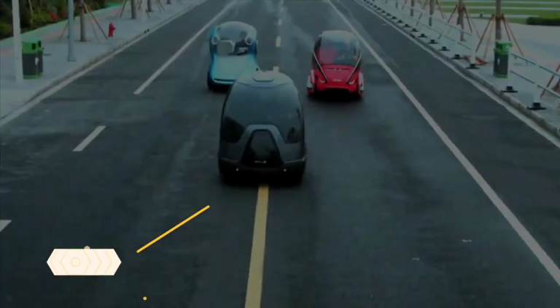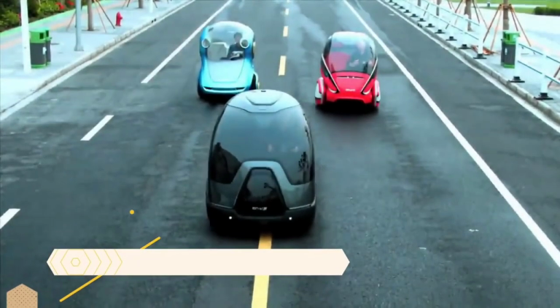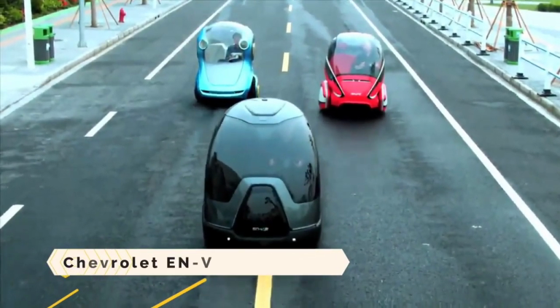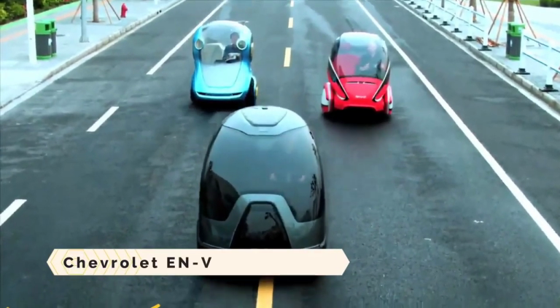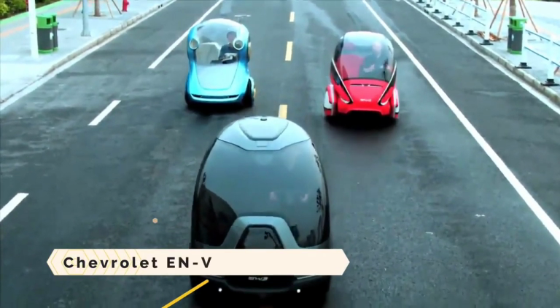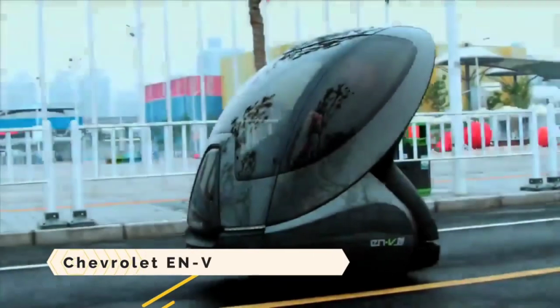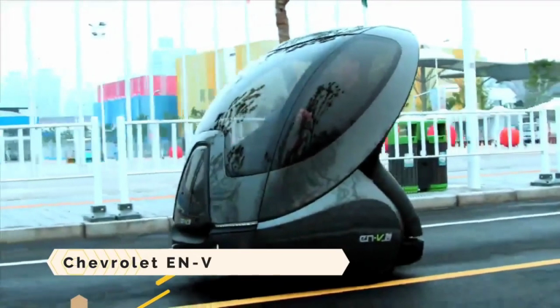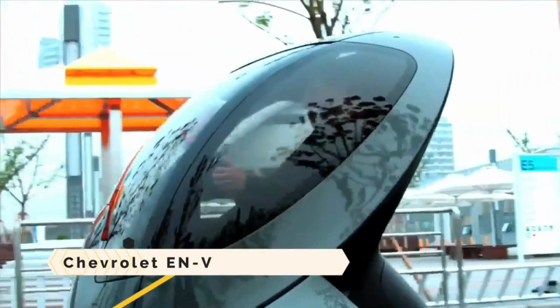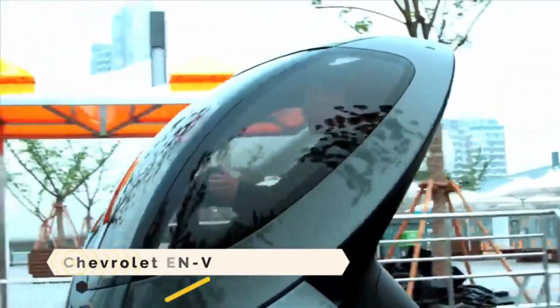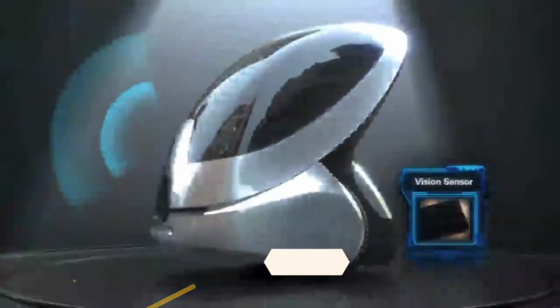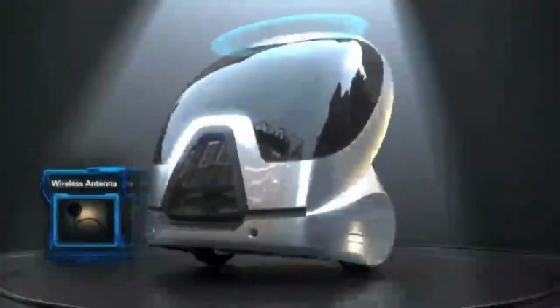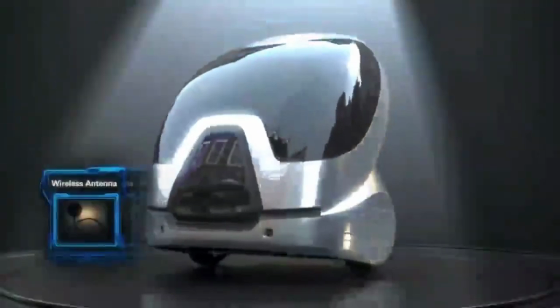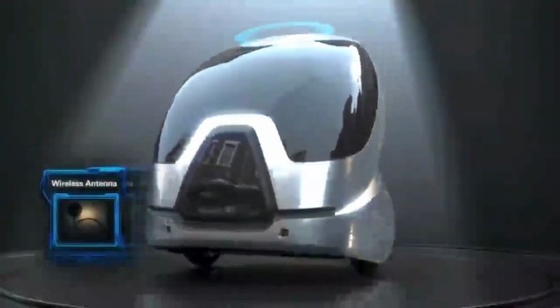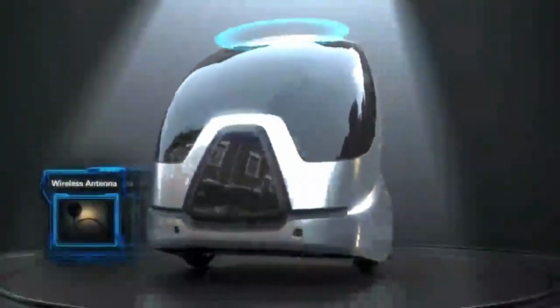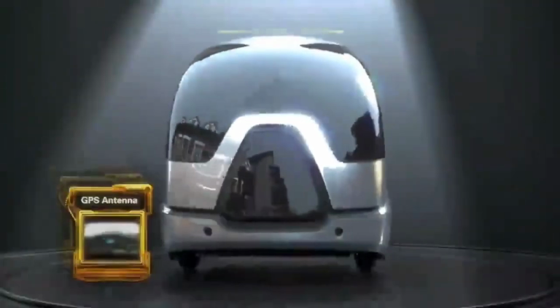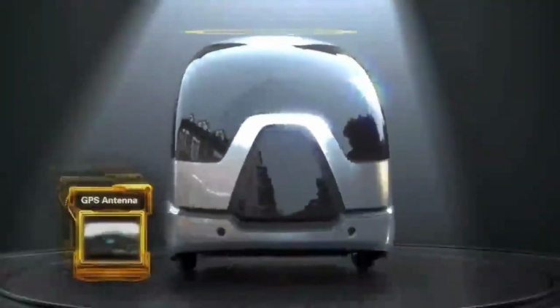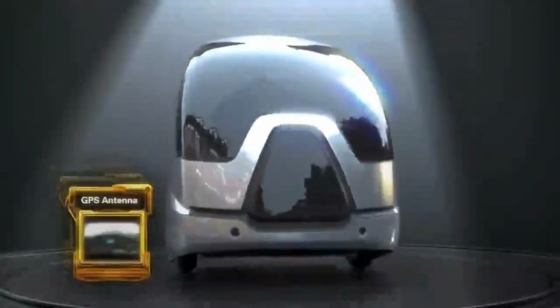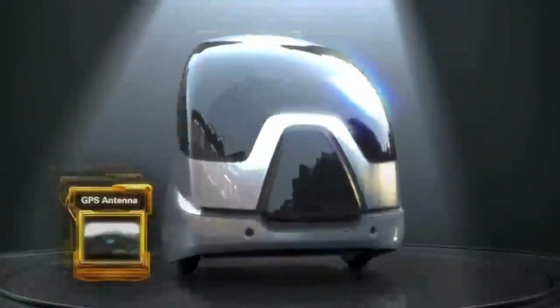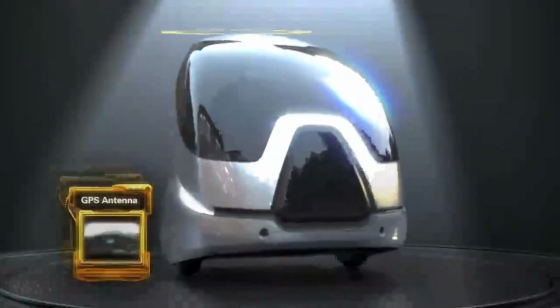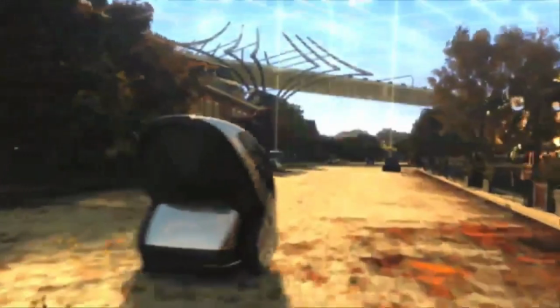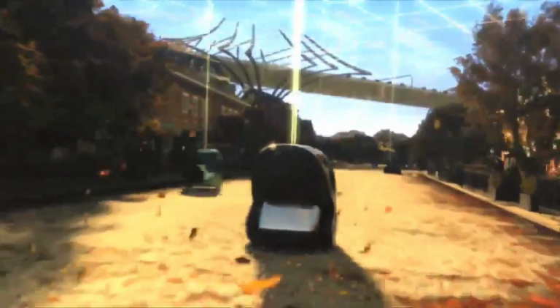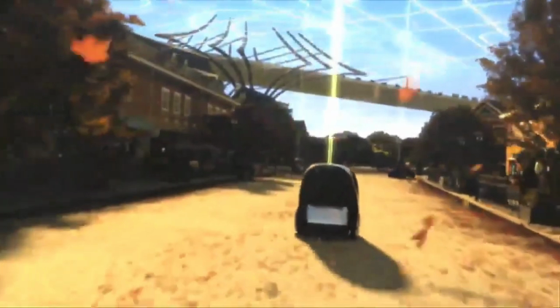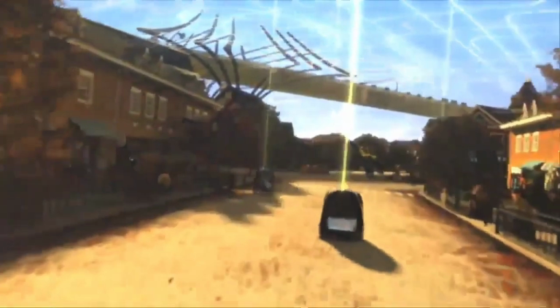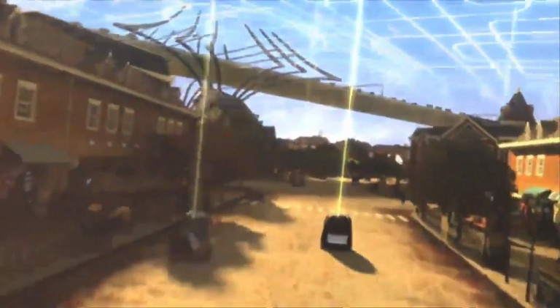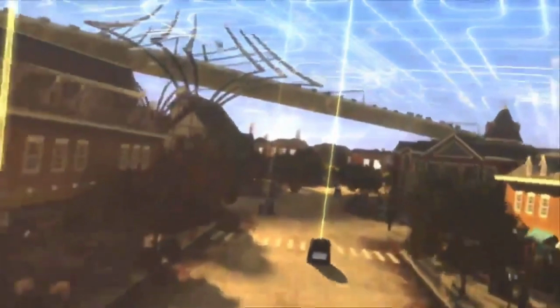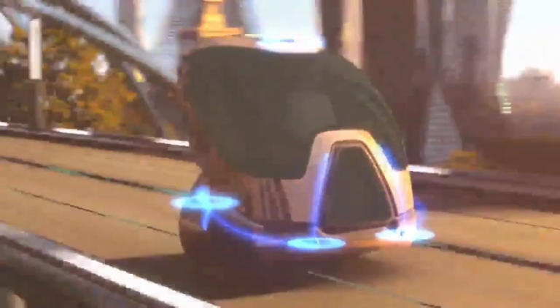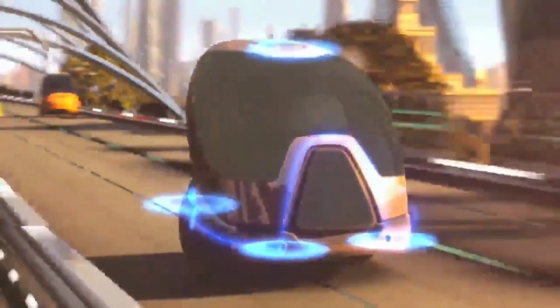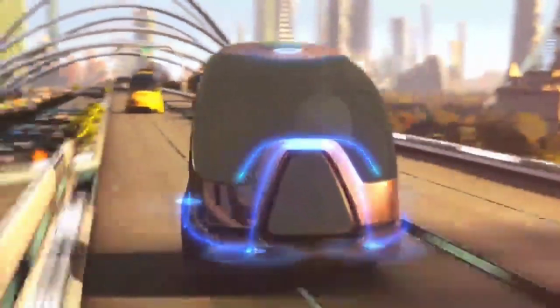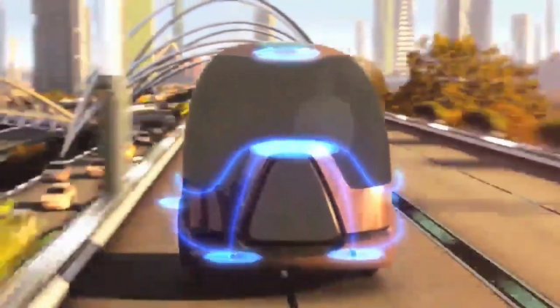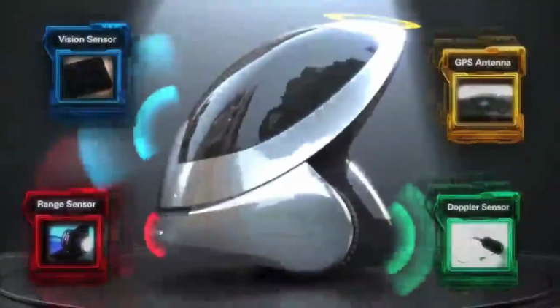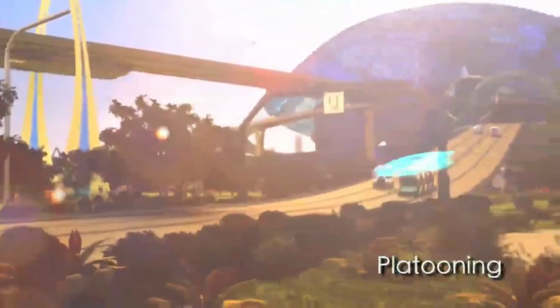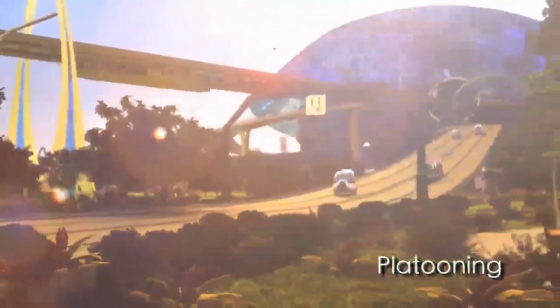Chevrolet ENV — the electric networked vehicle. ENV from Chevrolet is reimagining urban transportation and ushering in the future. Not merely a vehicle, but a mobility revolution, this two-seater pod features a futuristic bubble design.